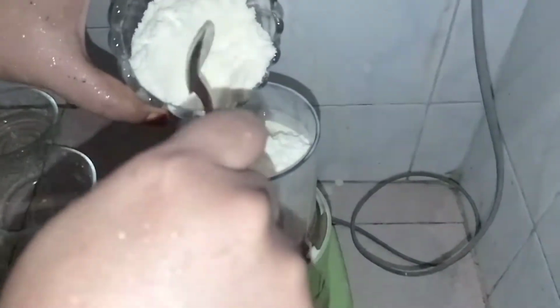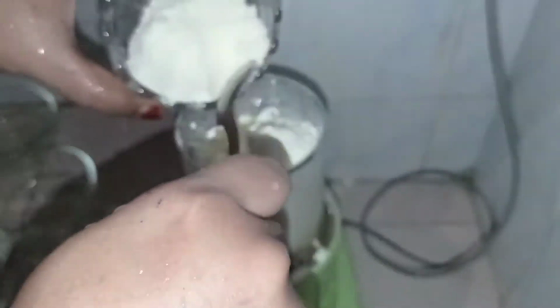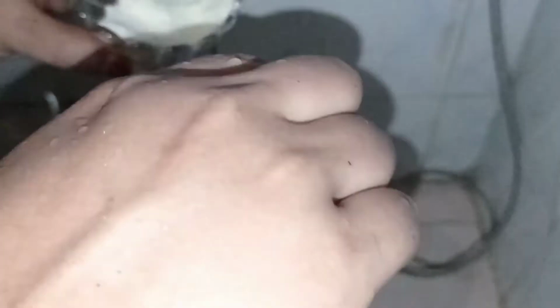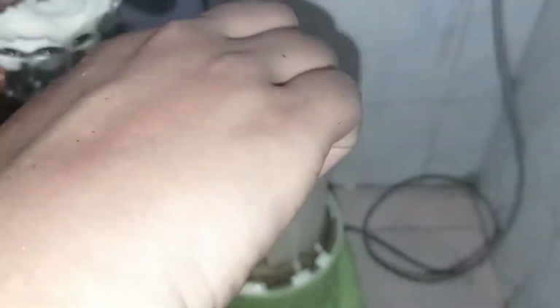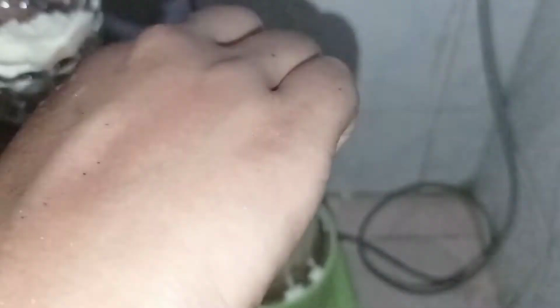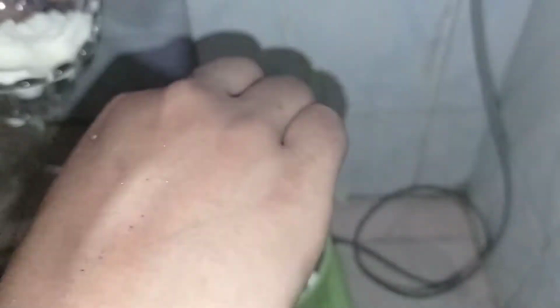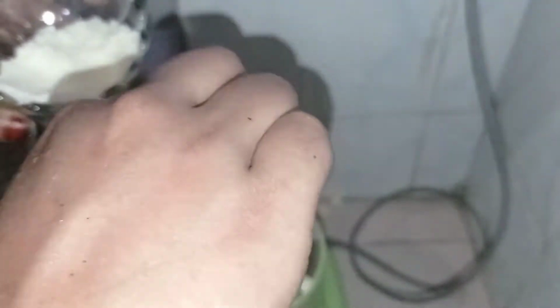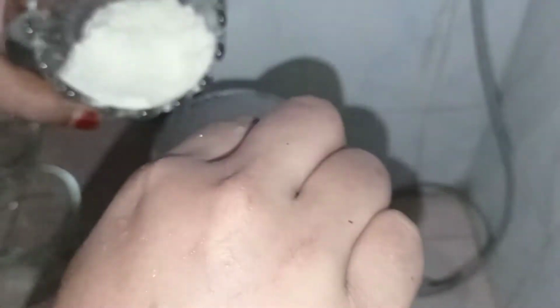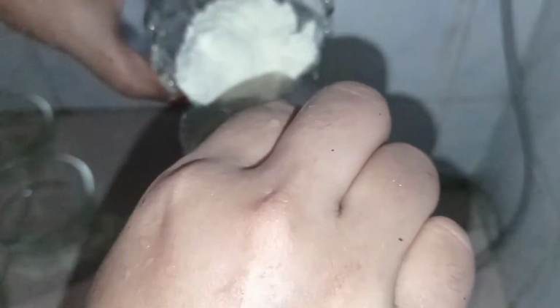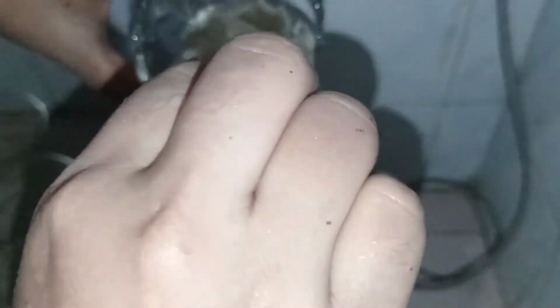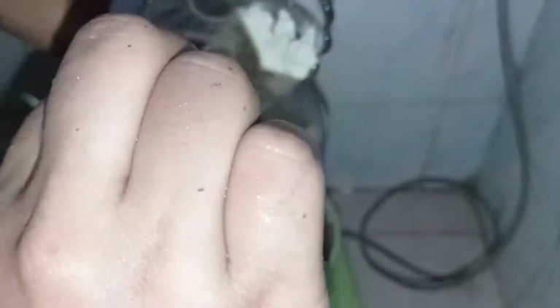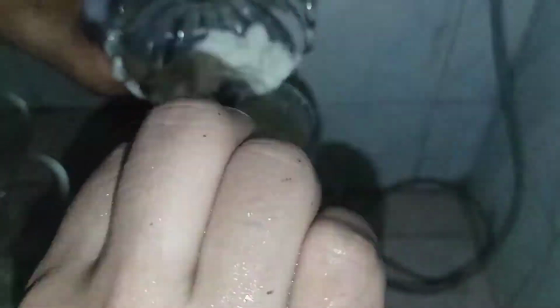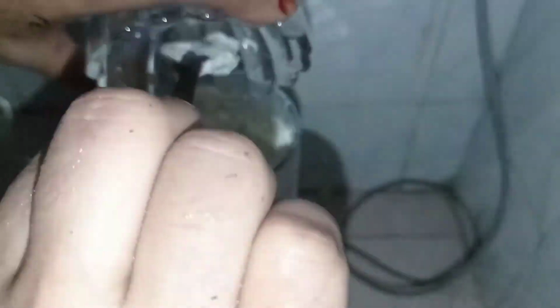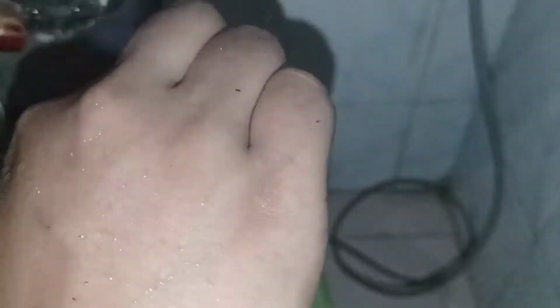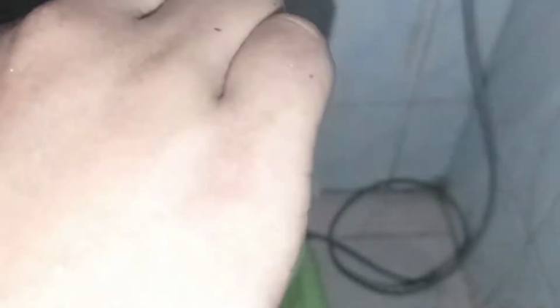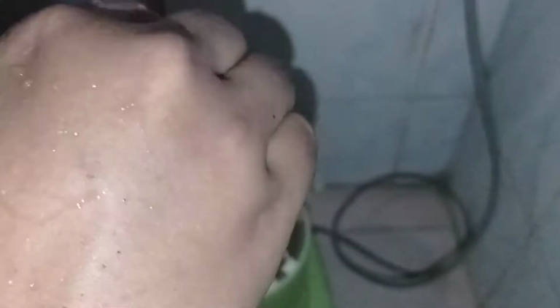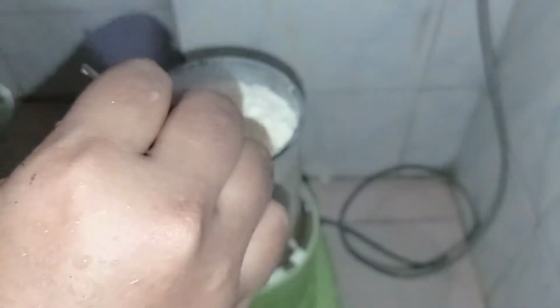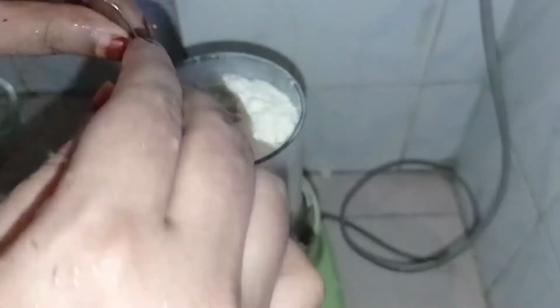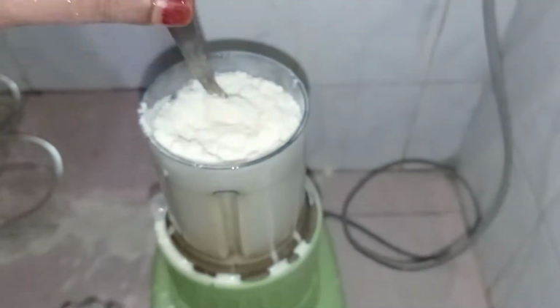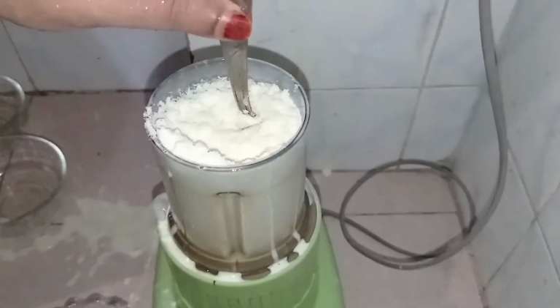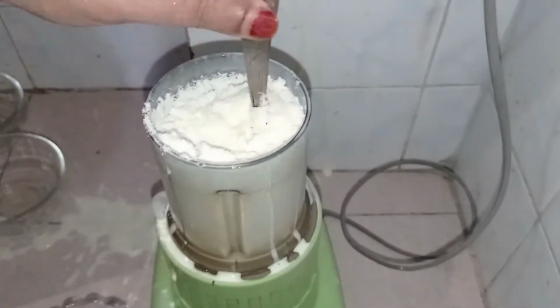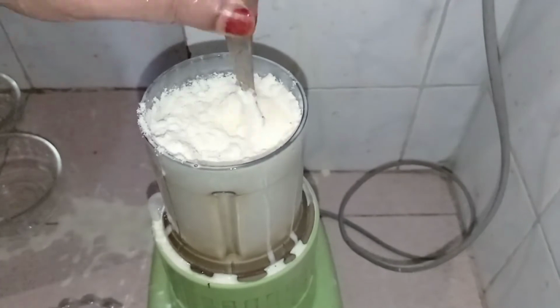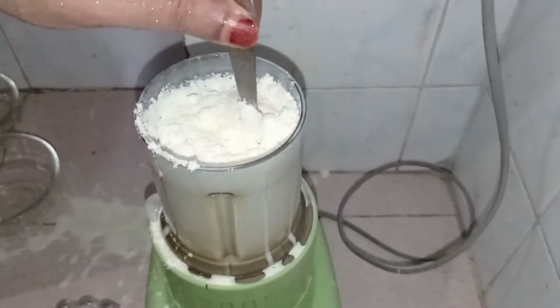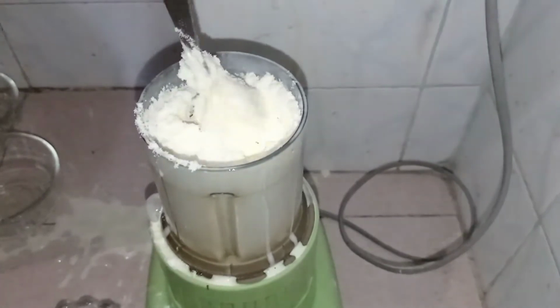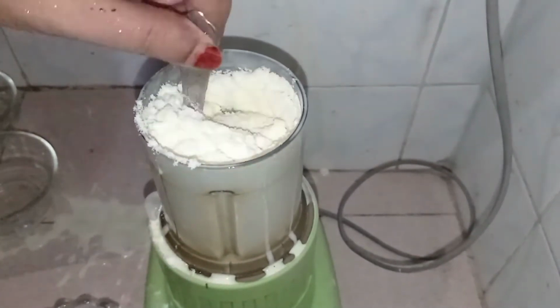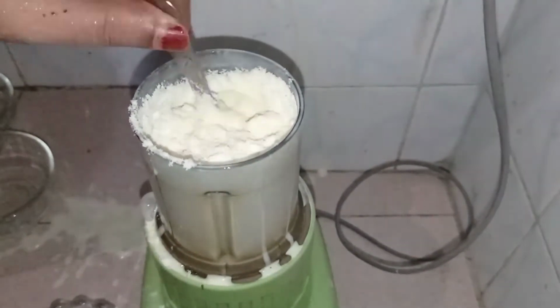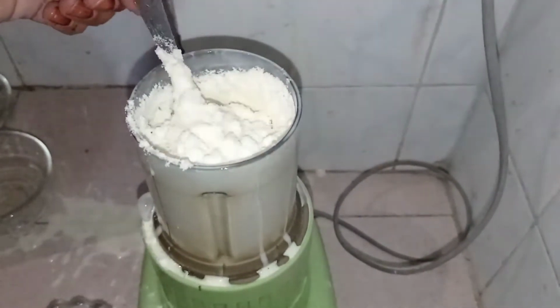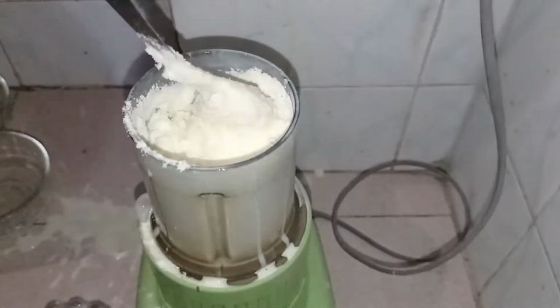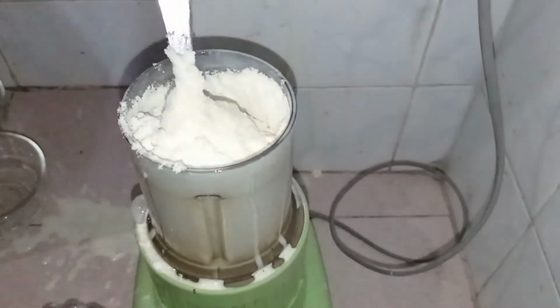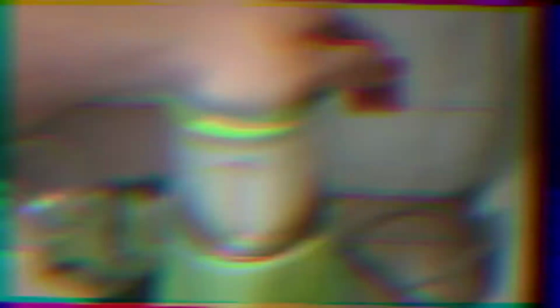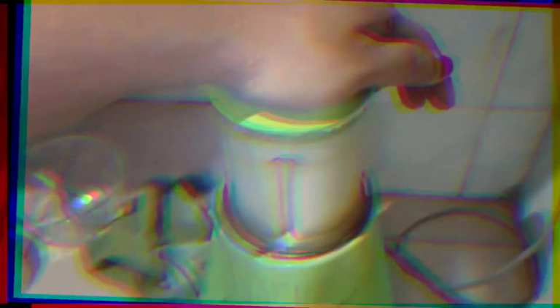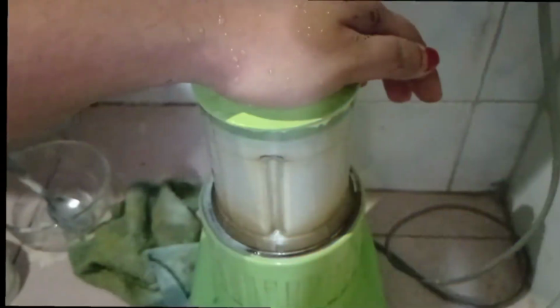And it will be finished. I will use it and the other way we have to make it. Let it sit for a while and we will blend it. Let's make them run away as soon as possible.